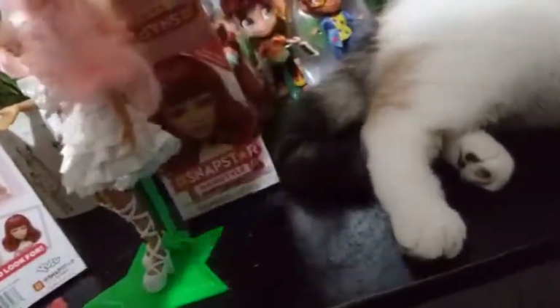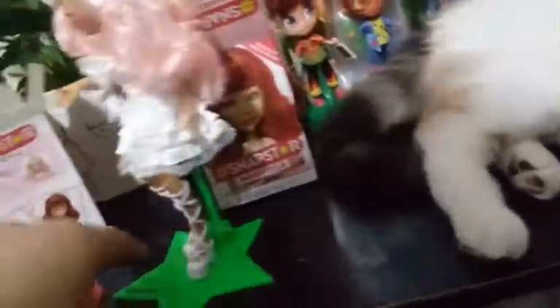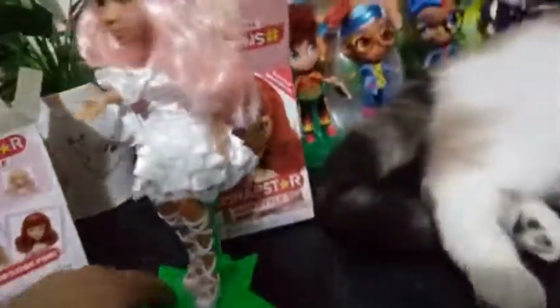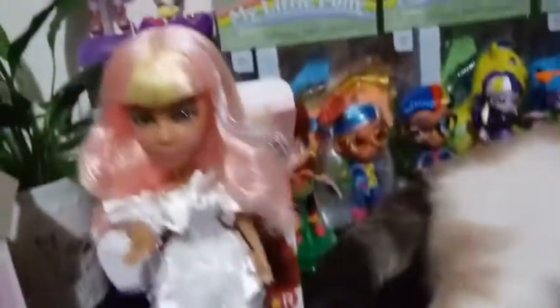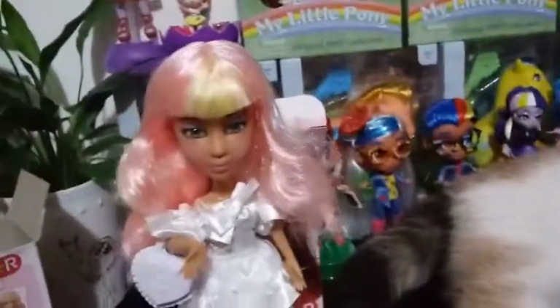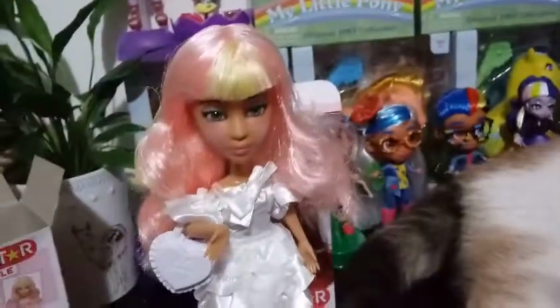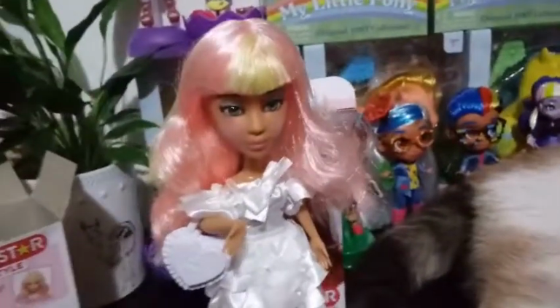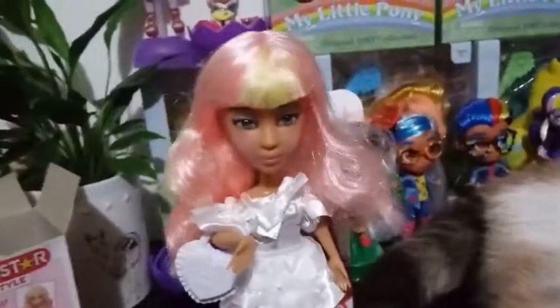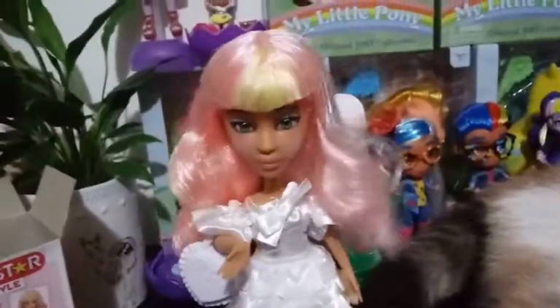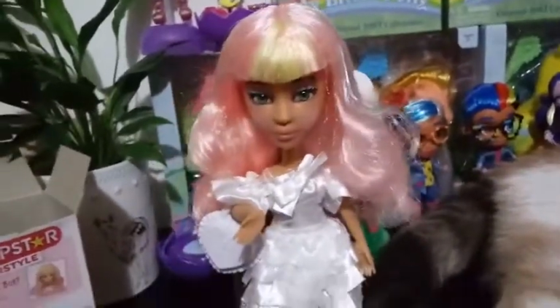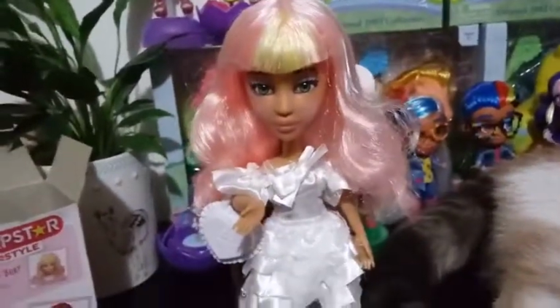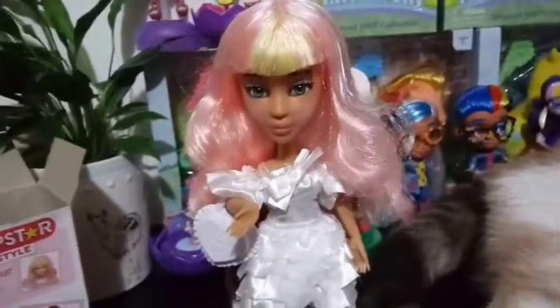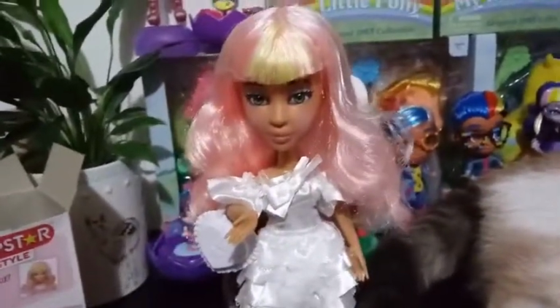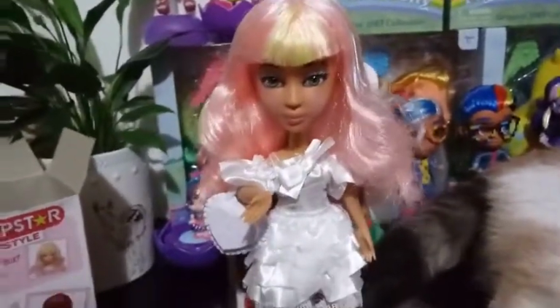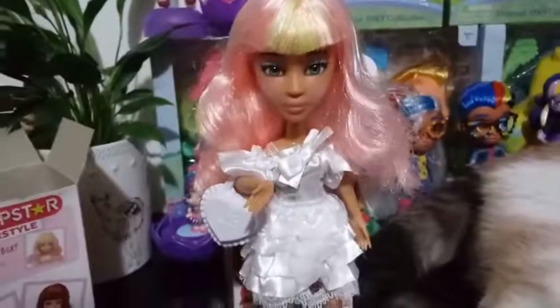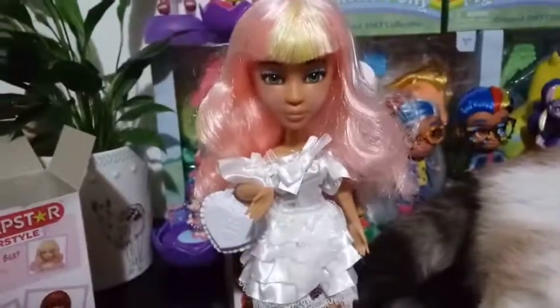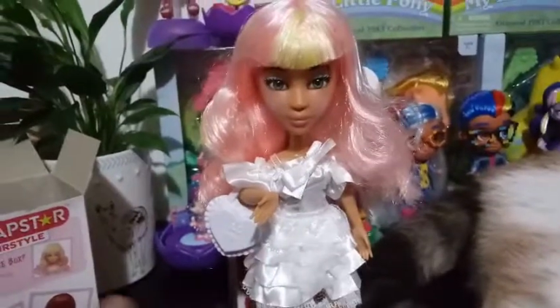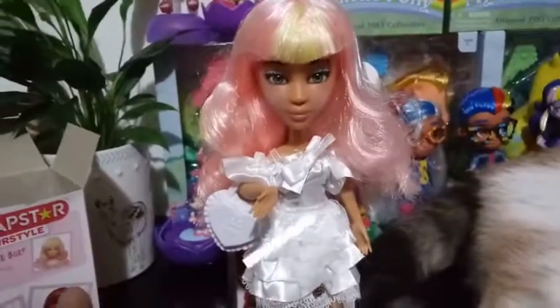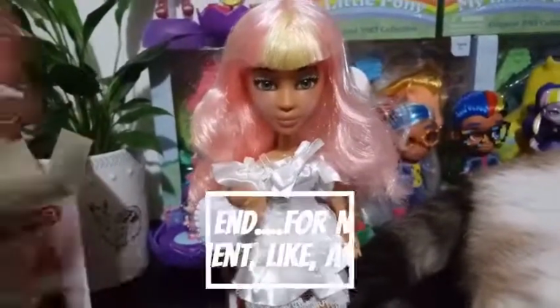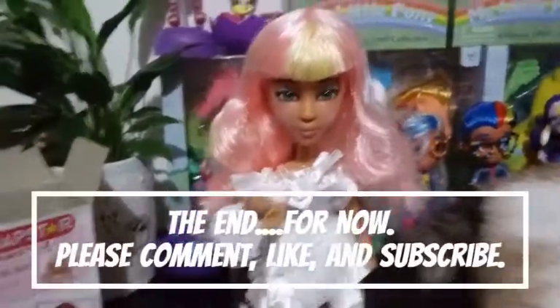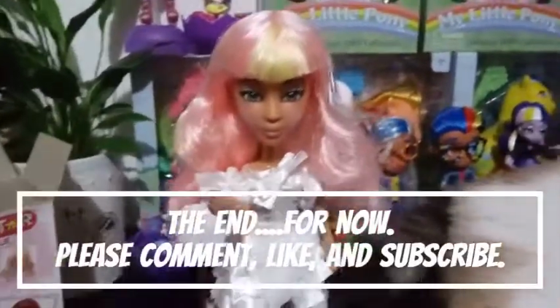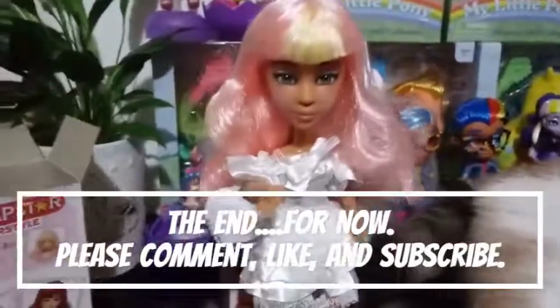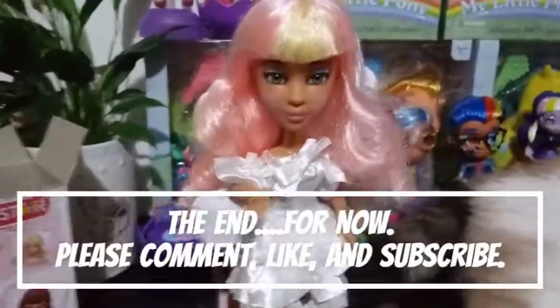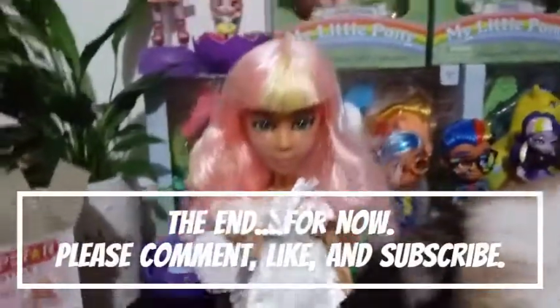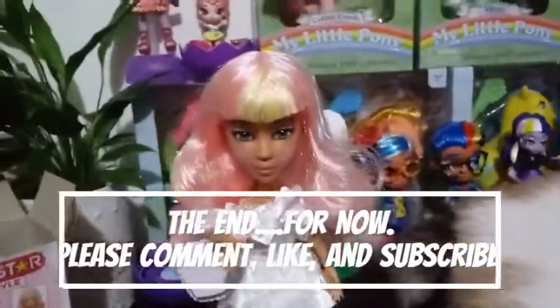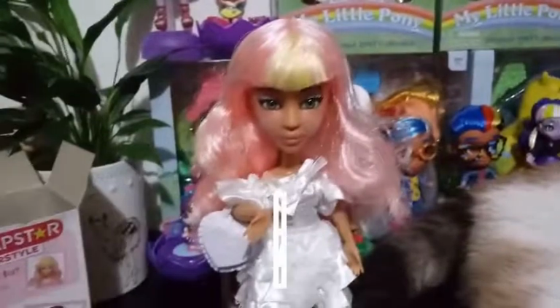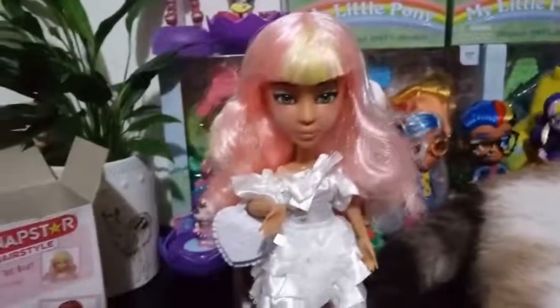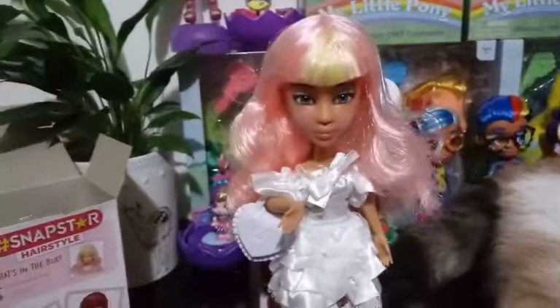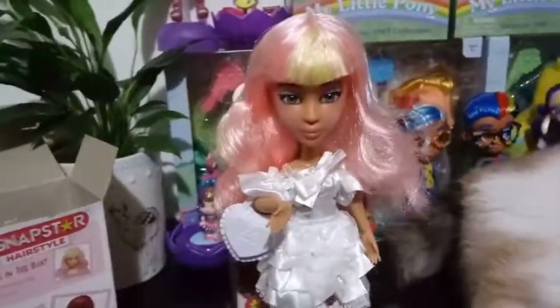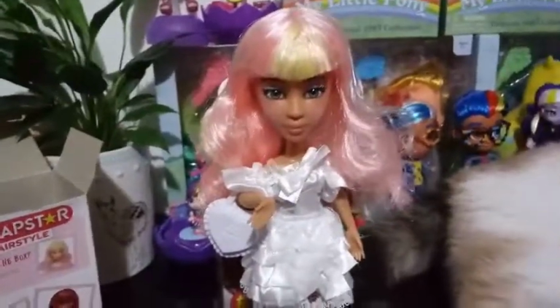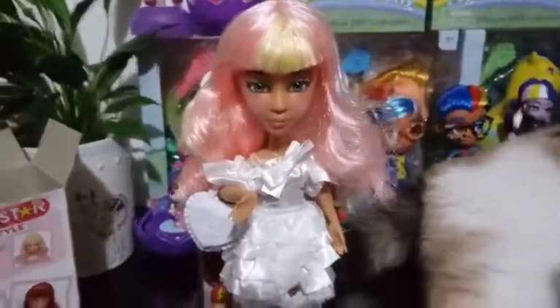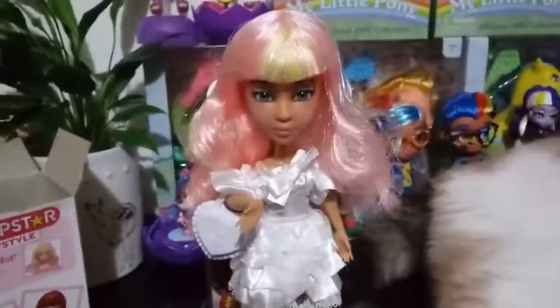That is all we have for you guys today. Let me know what you think of Lola's new look. Which wig would you have picked for her? Have you guys checked out the wigs? Have you tried them on your other Snapstar Girls? Let me know in the comments below, and we will see you guys in the next one. Bye, guys!